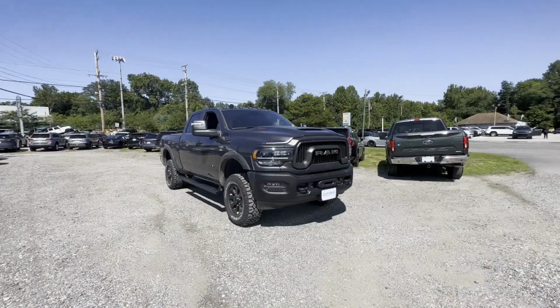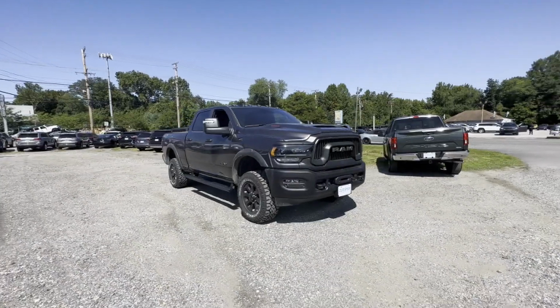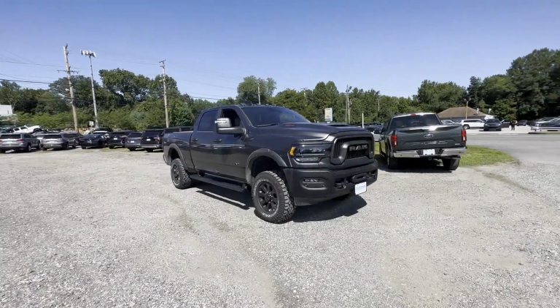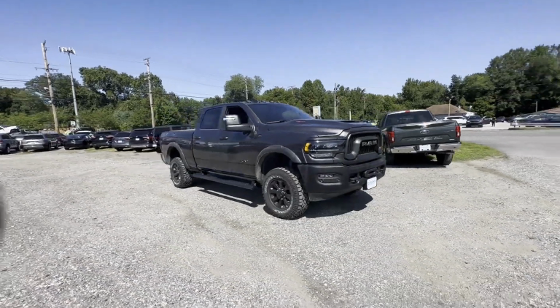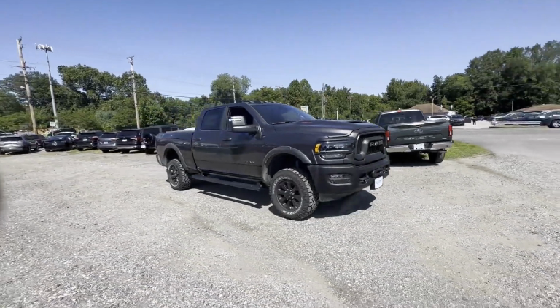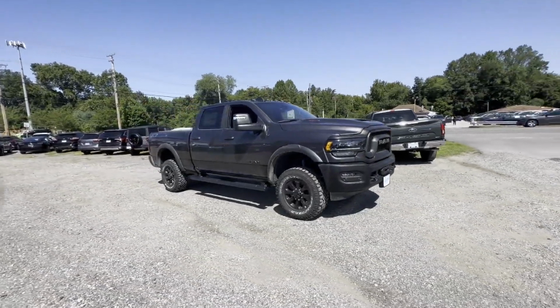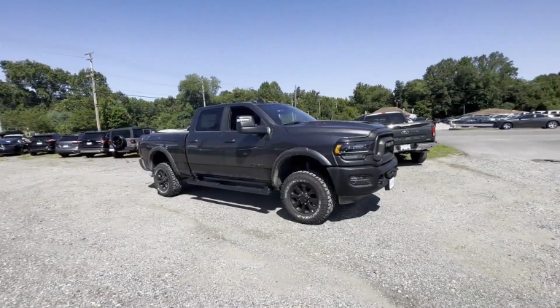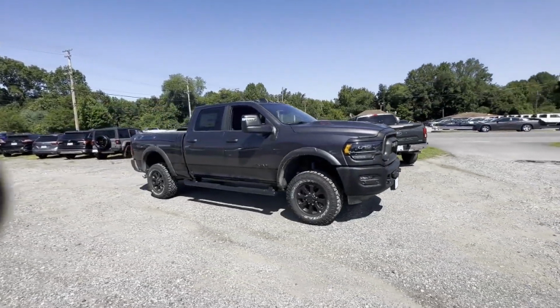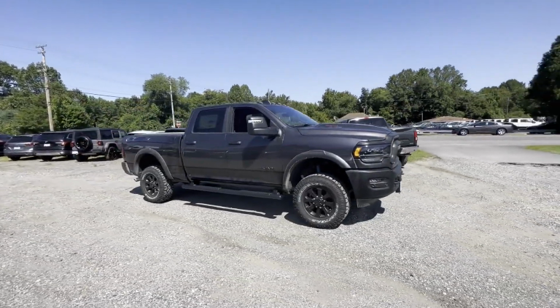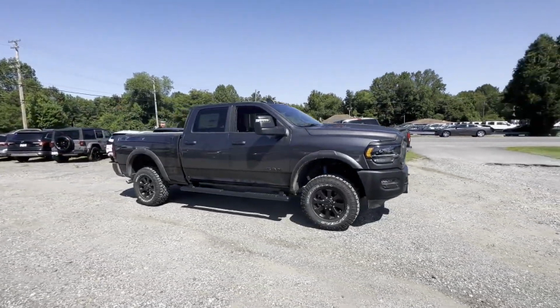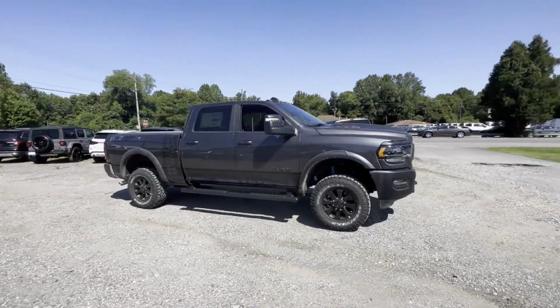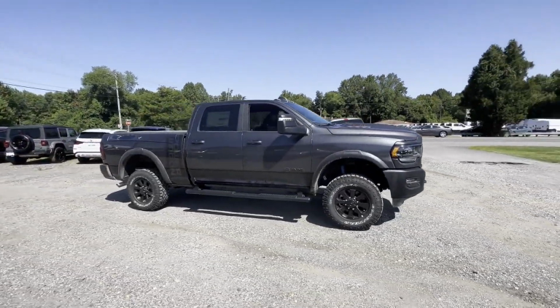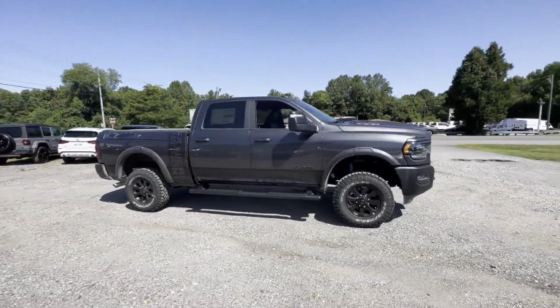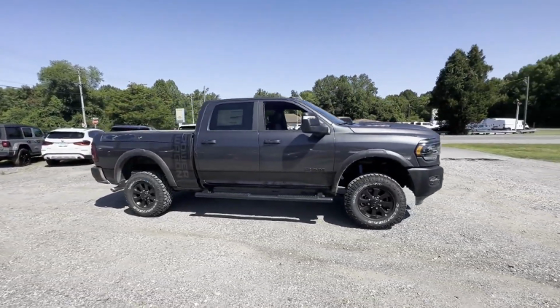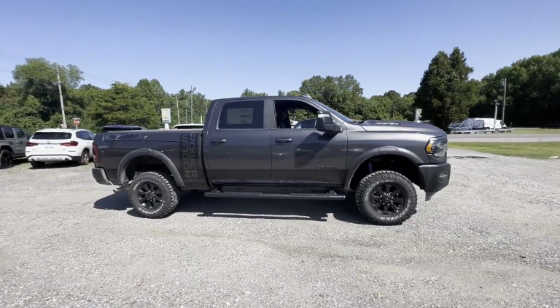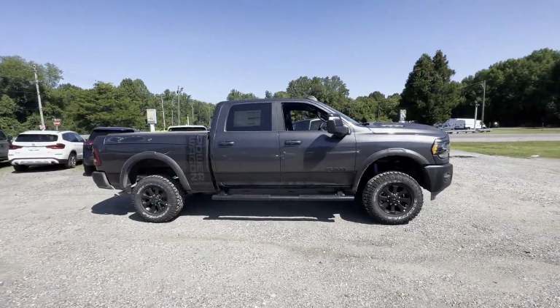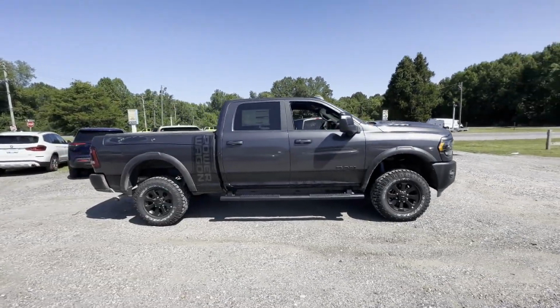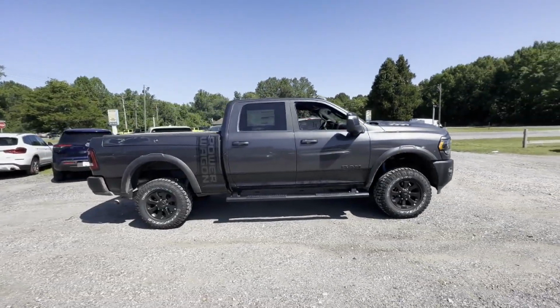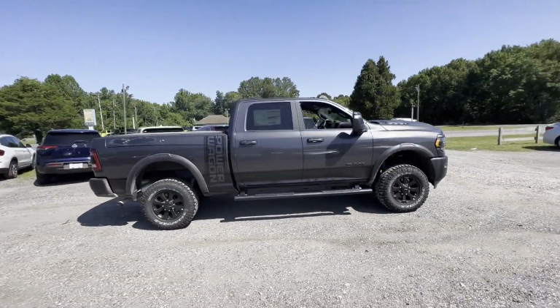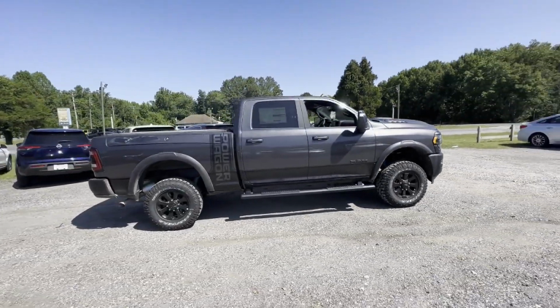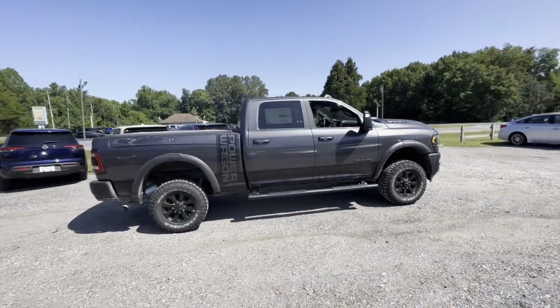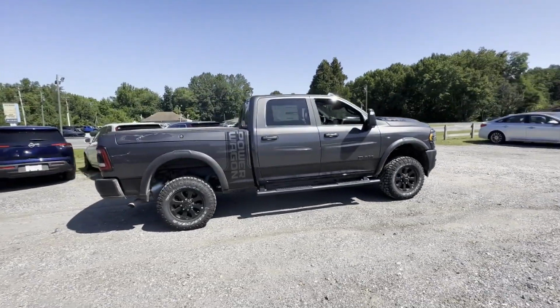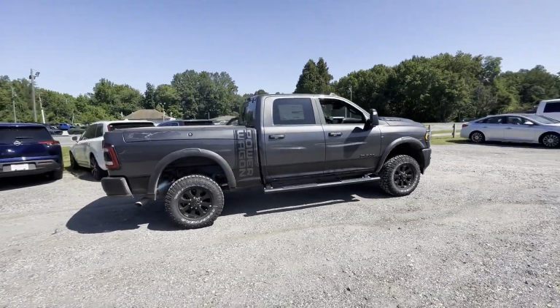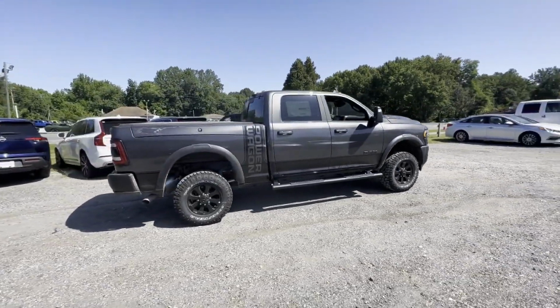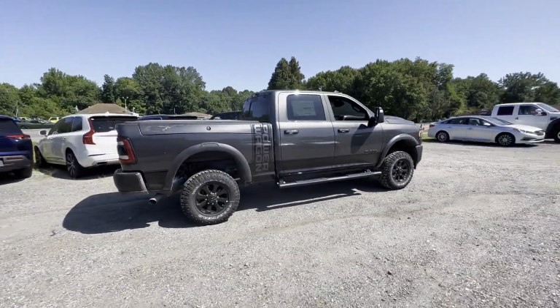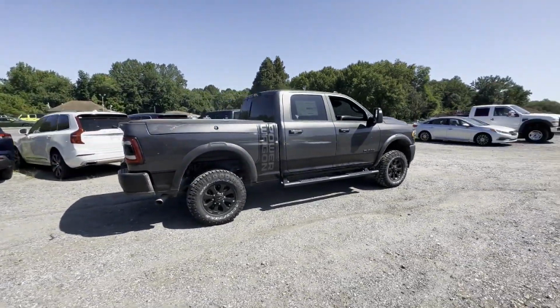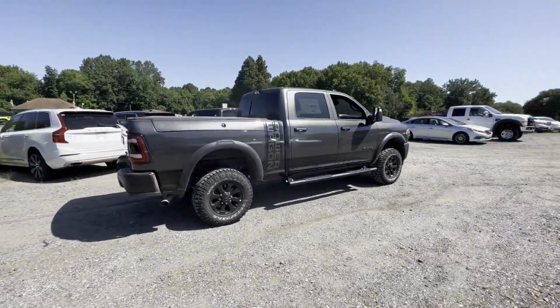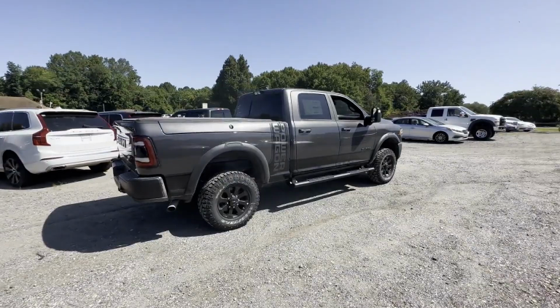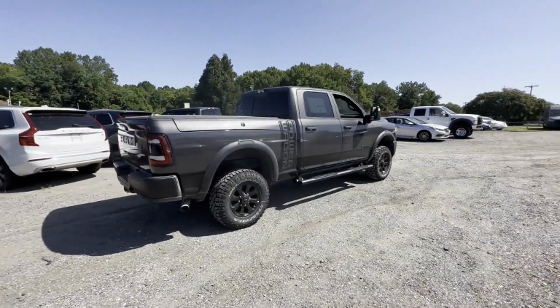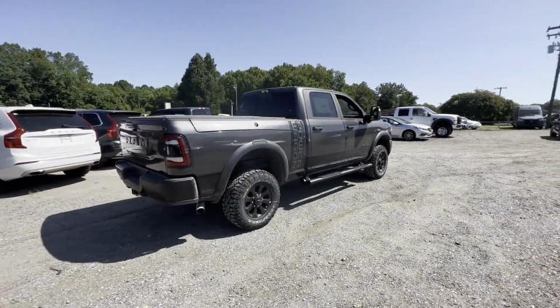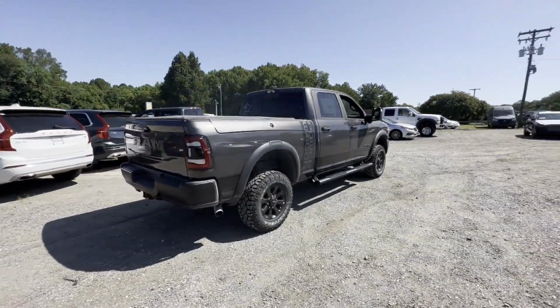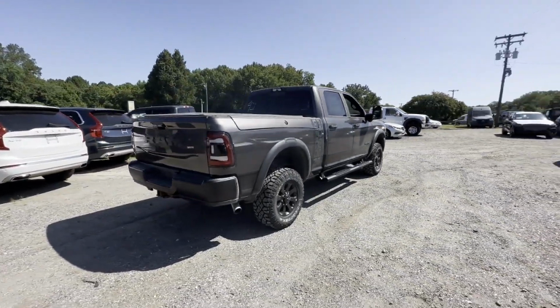2023 Ram 2500. This pickup truck offers two full rows of seating for premium comfort, designed with its driver and passengers in mind, with features like these.